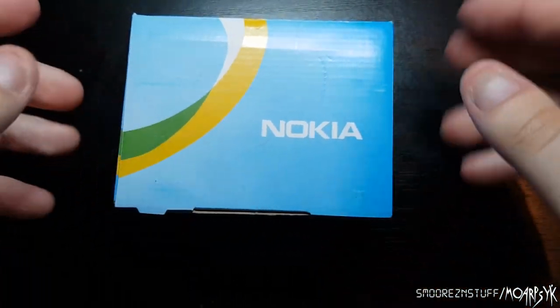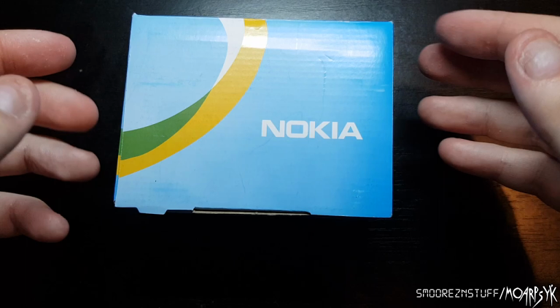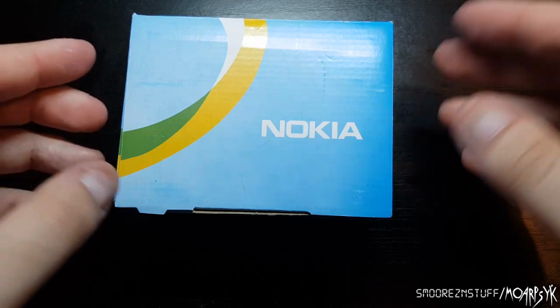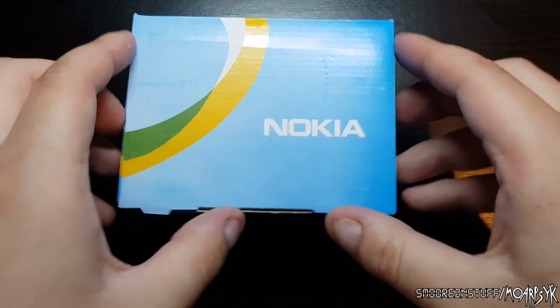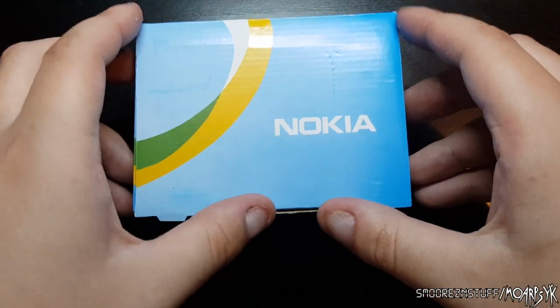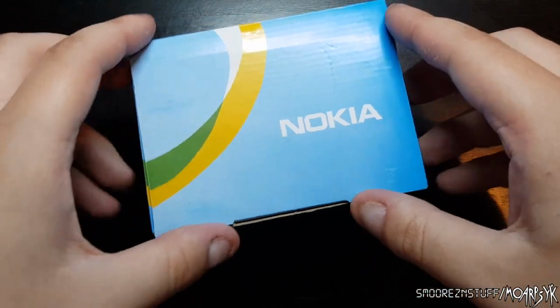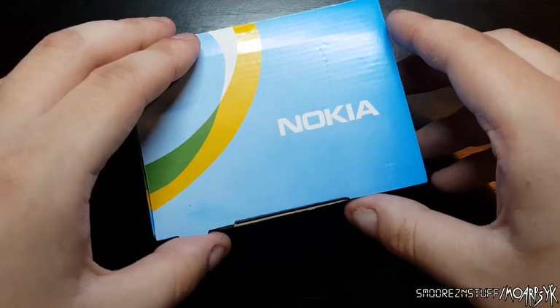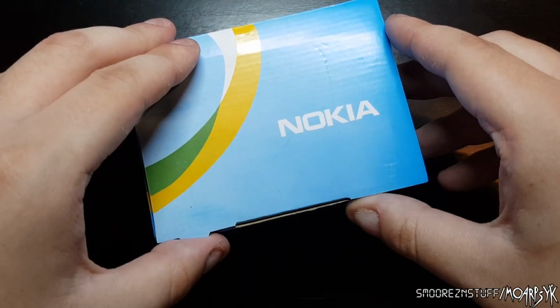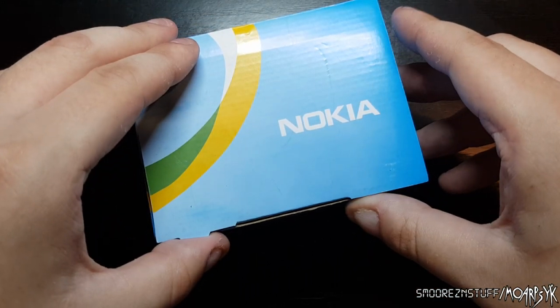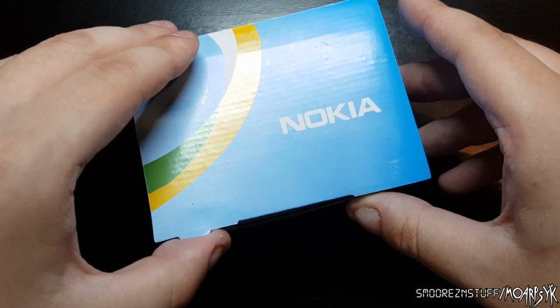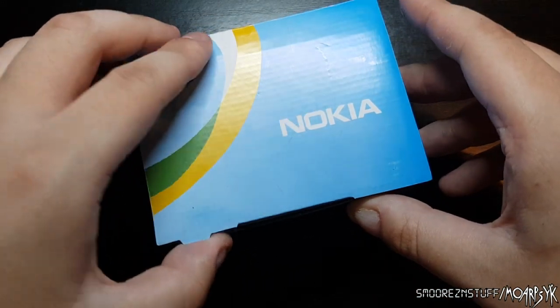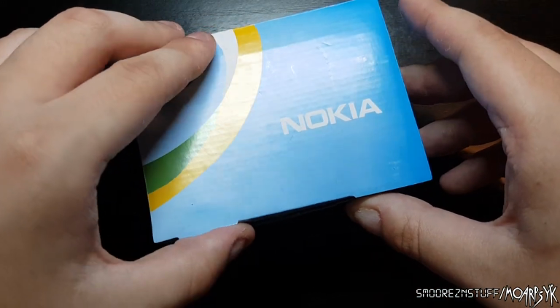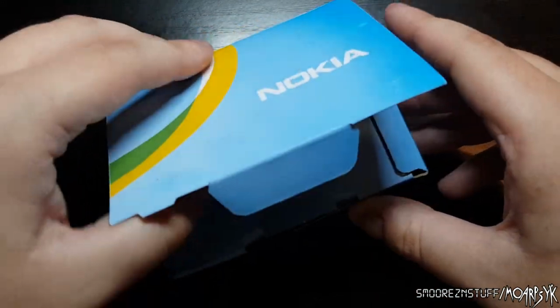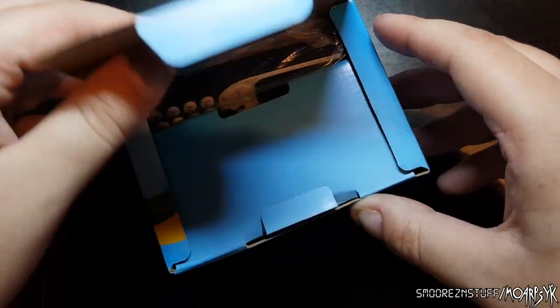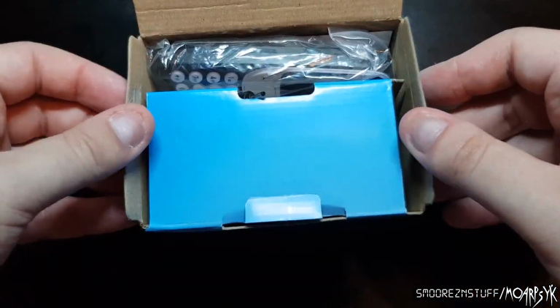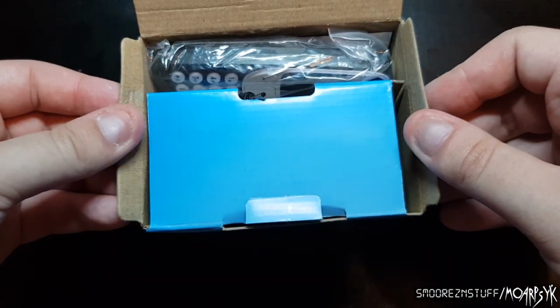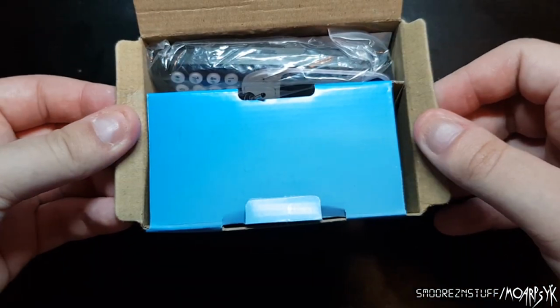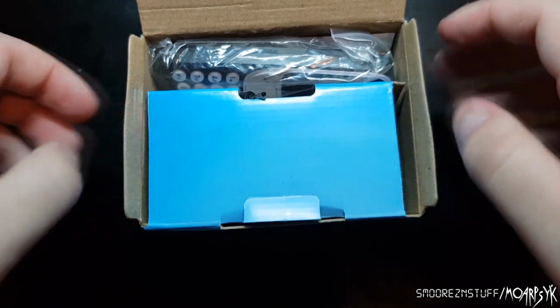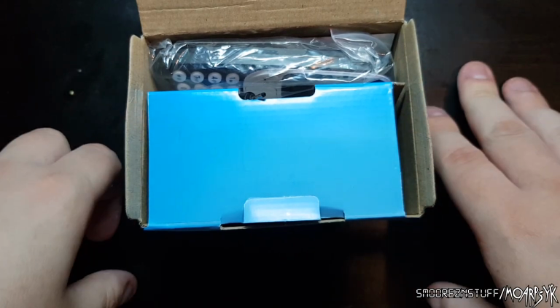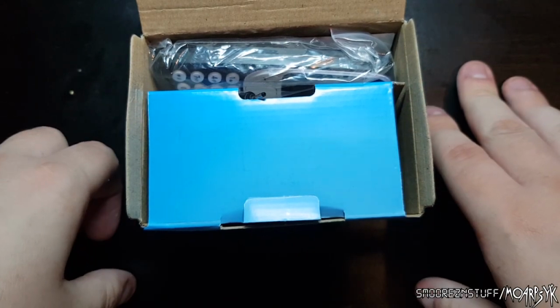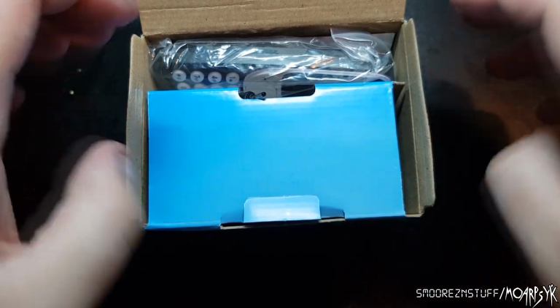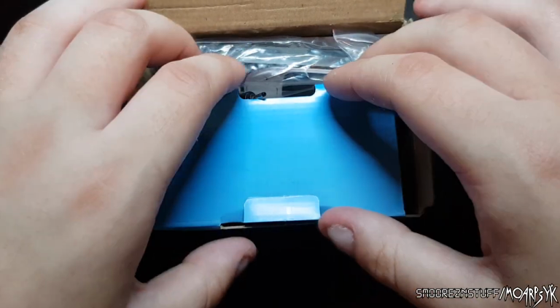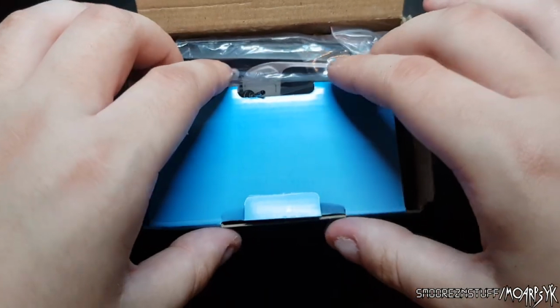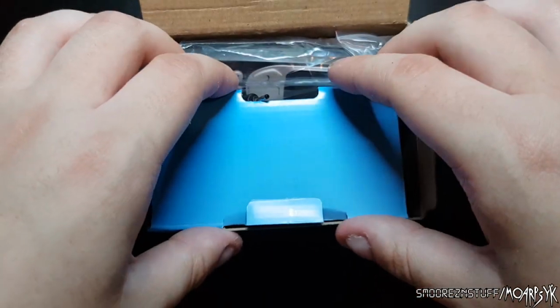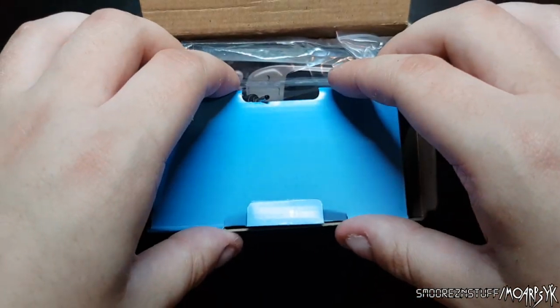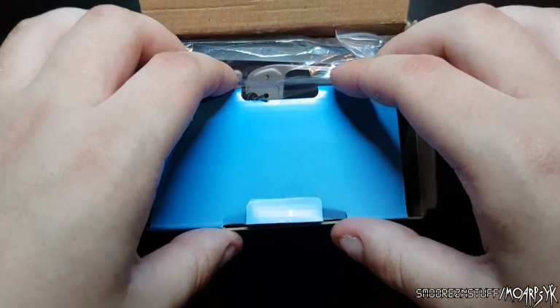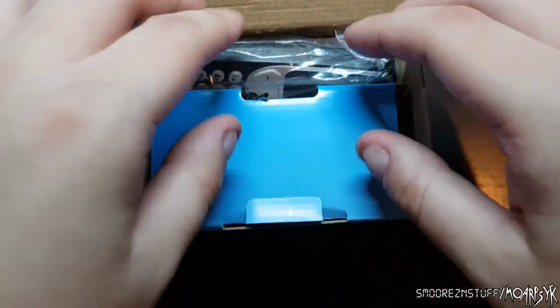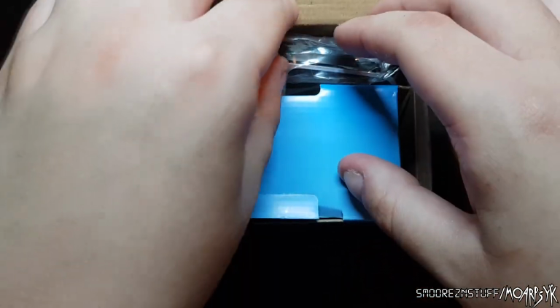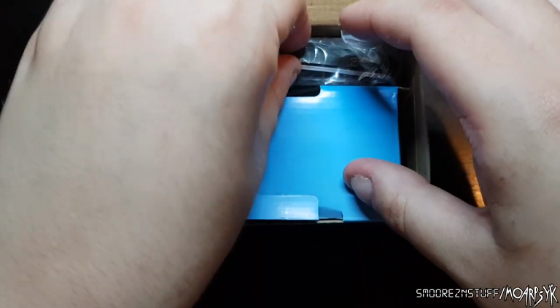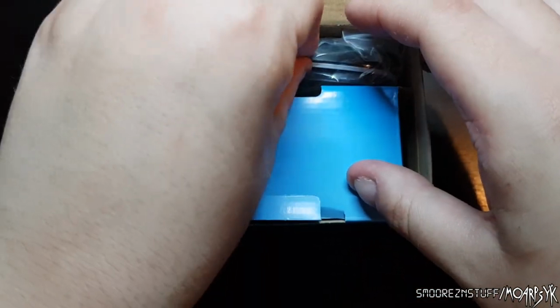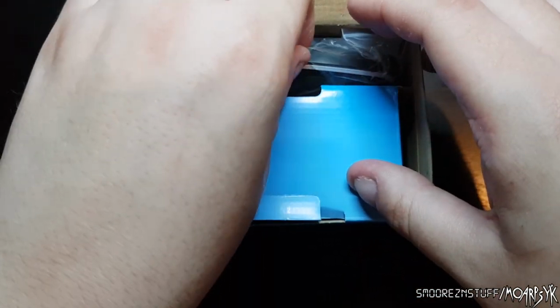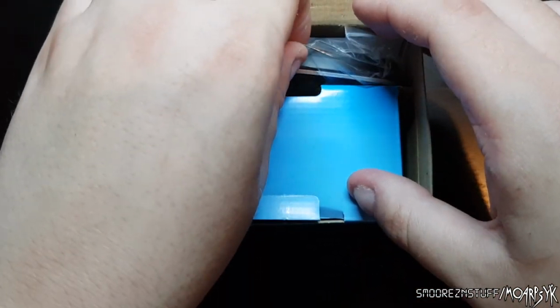And if you're wondering — yes, it's a fake. I can guarantee that. Let's have a look at the Nokia 3310 Mini Classic 2018 edition.